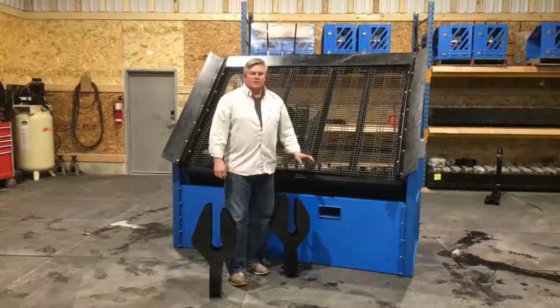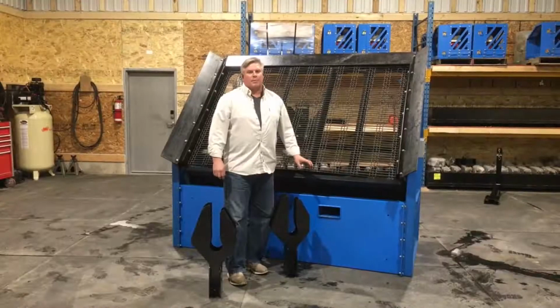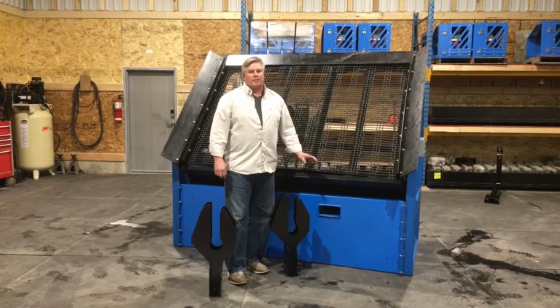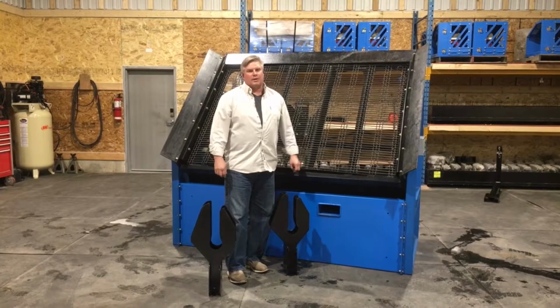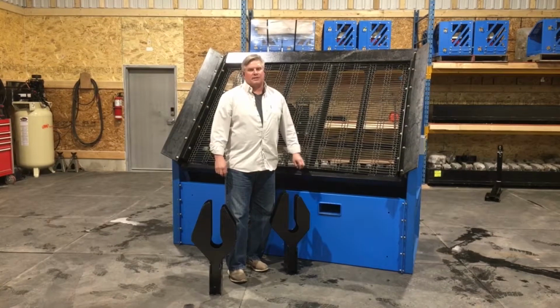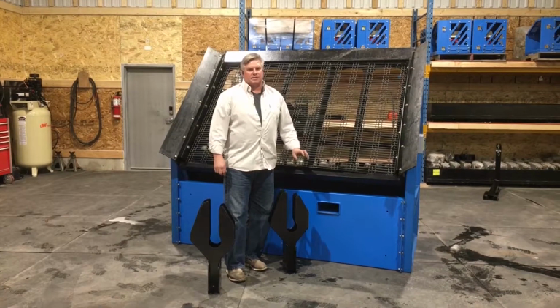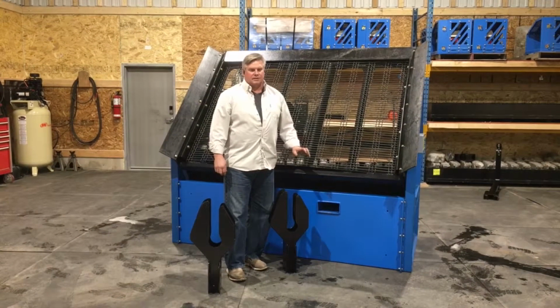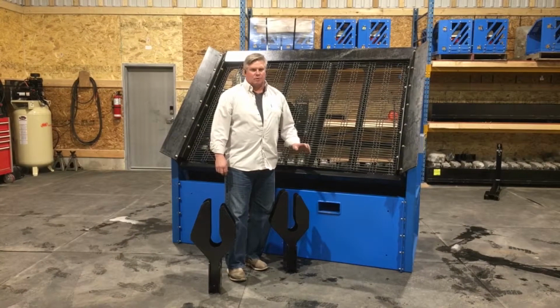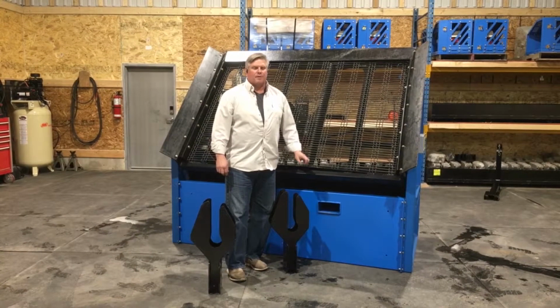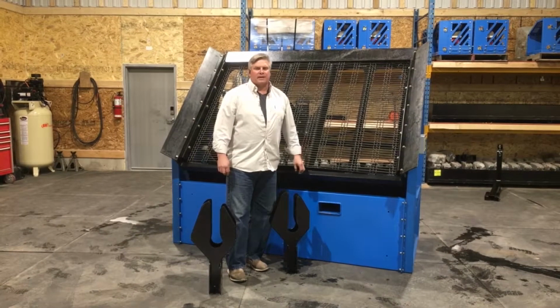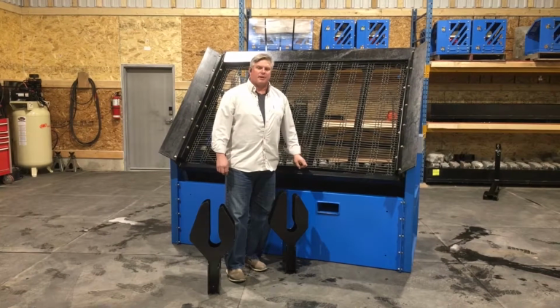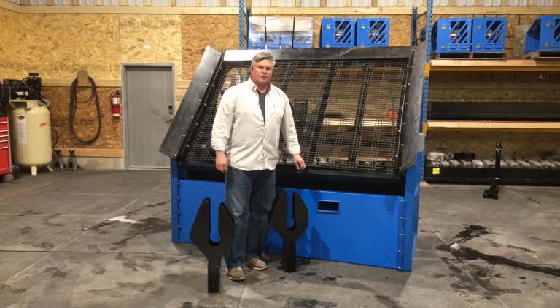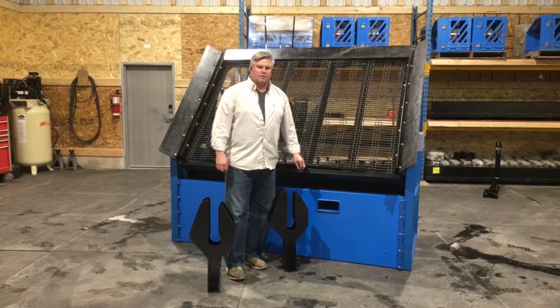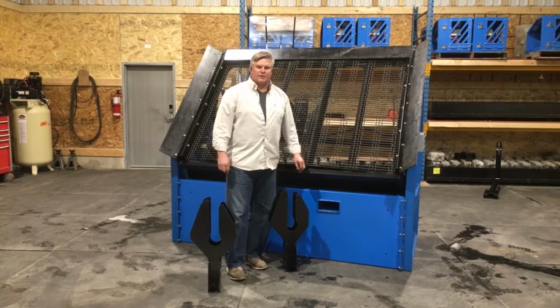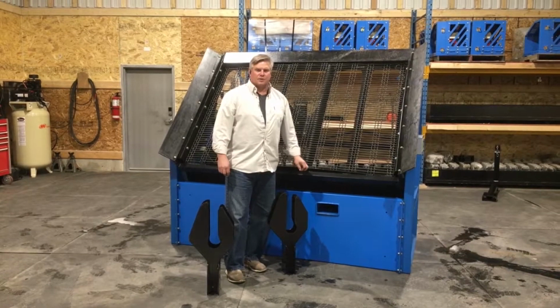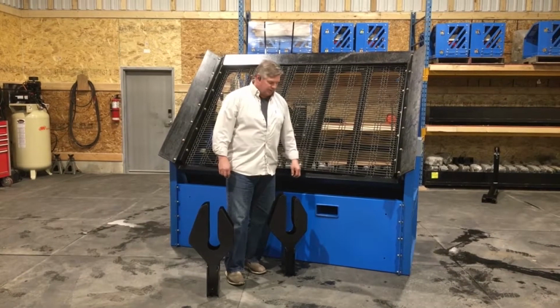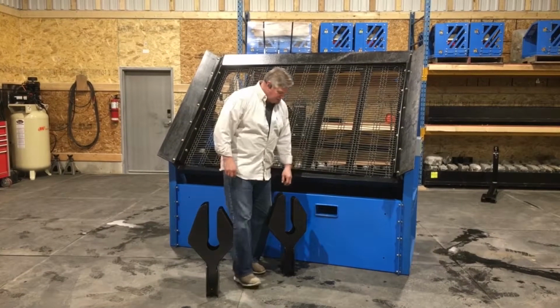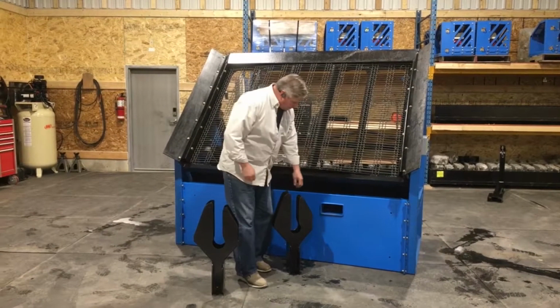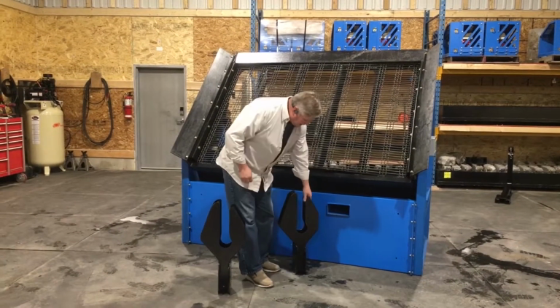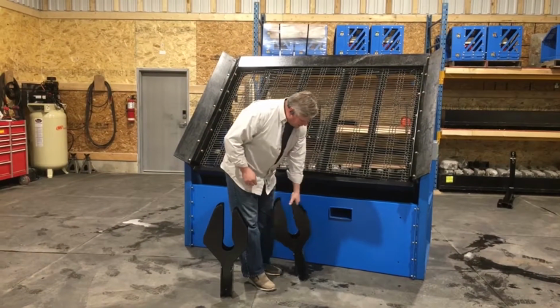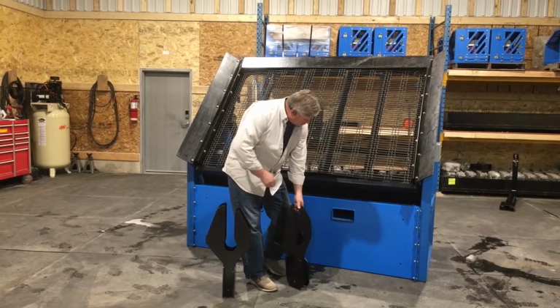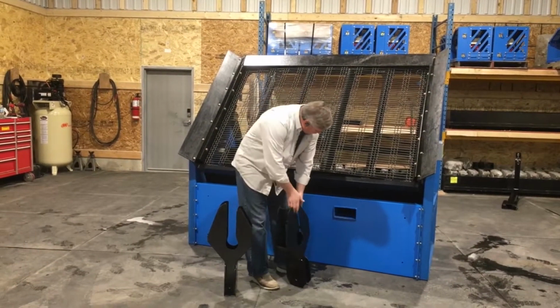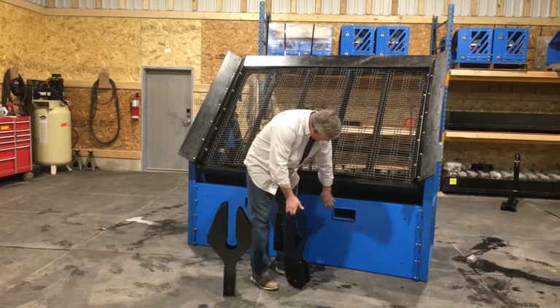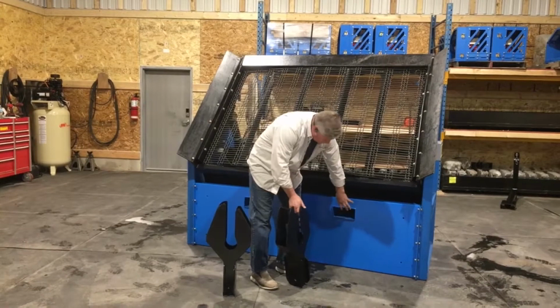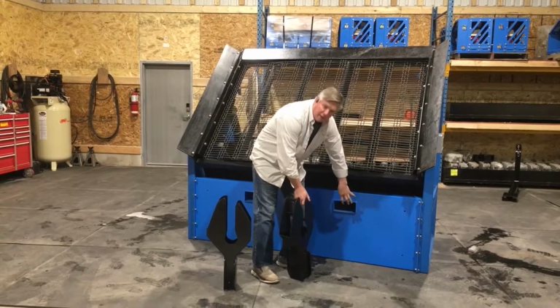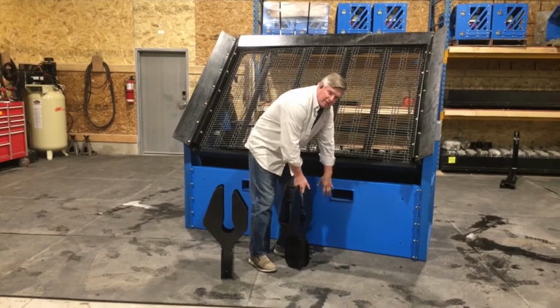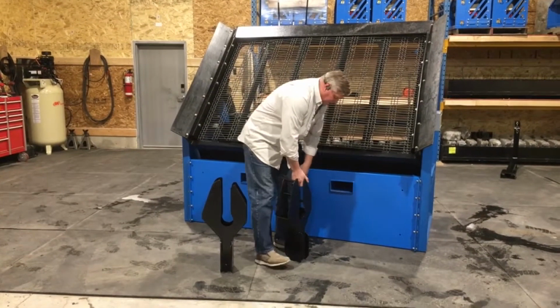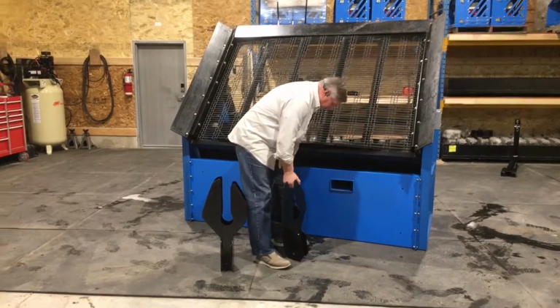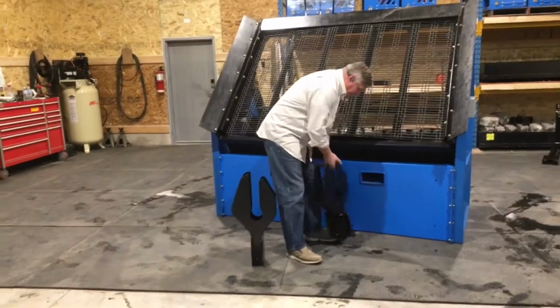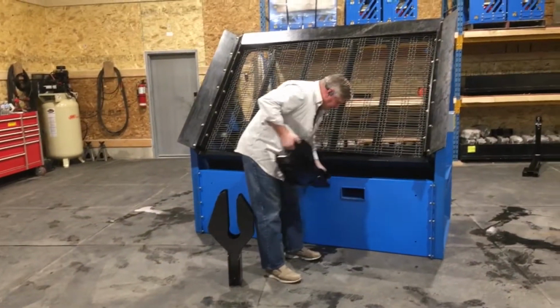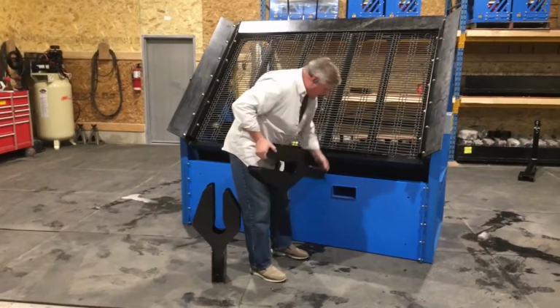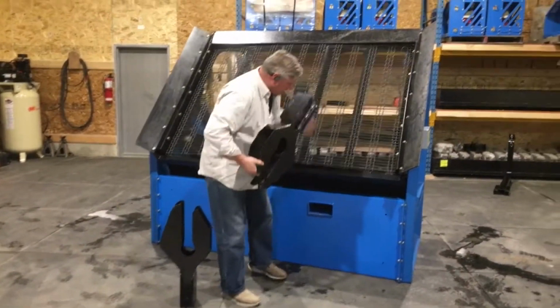On-site mobility and portability is just one of the big factors that make these screeners so efficient and so useful. Just like our other machines, we have the fork pockets that are built right into the framework of the machine.